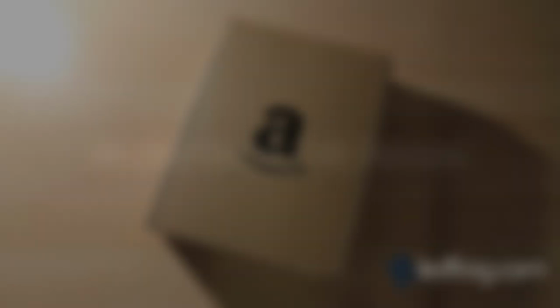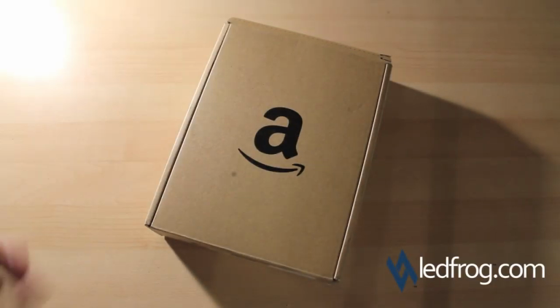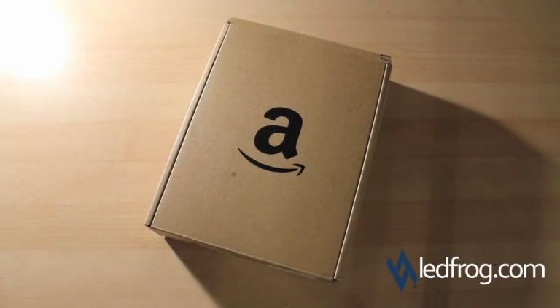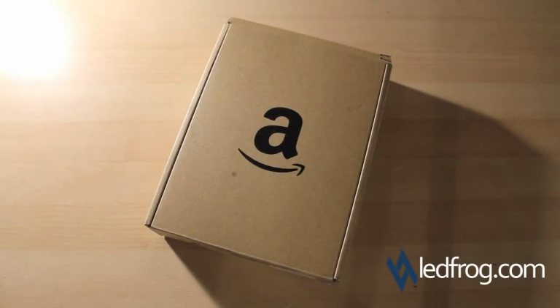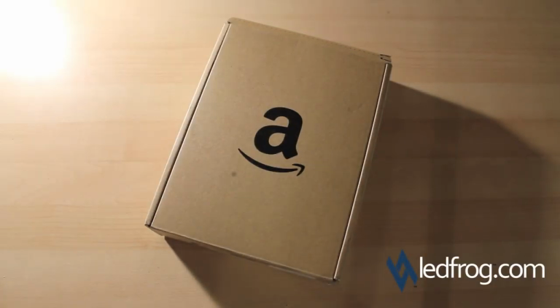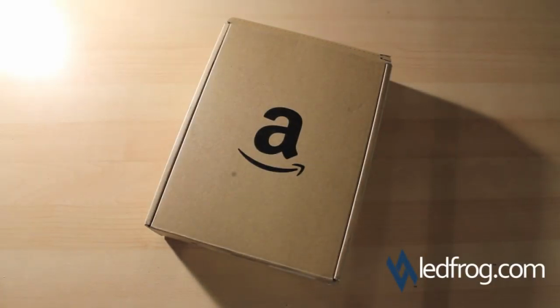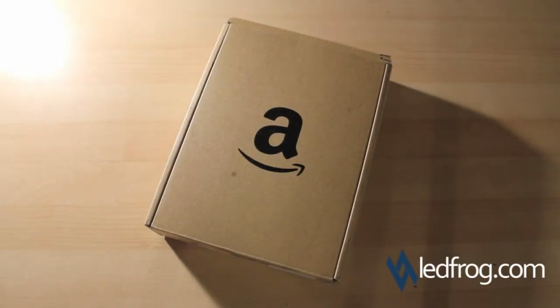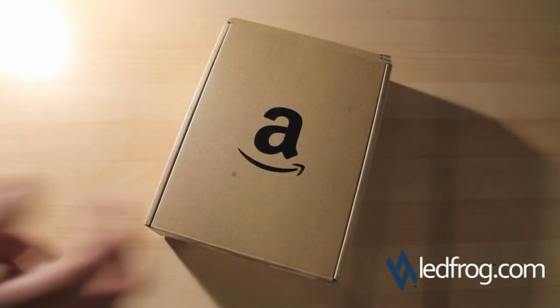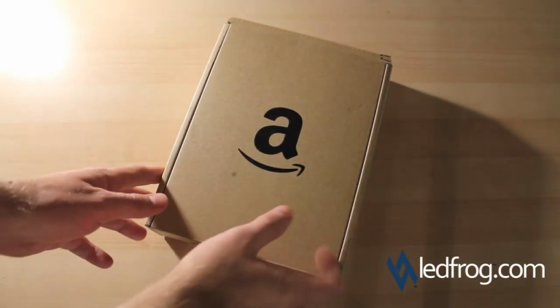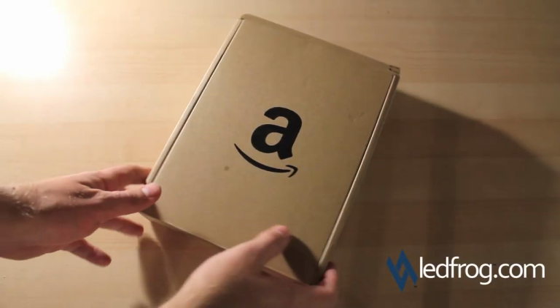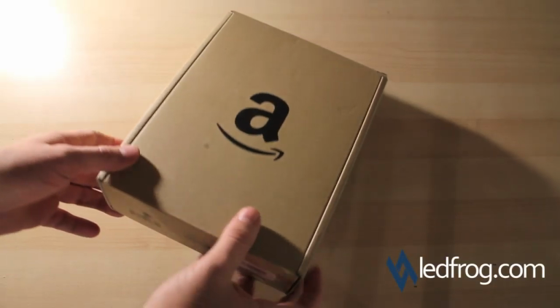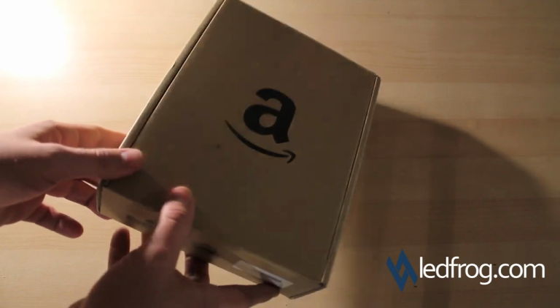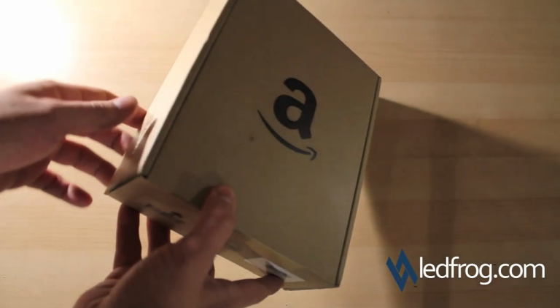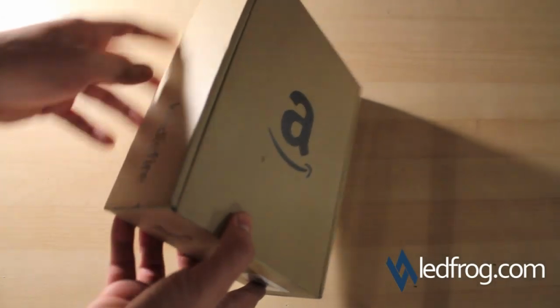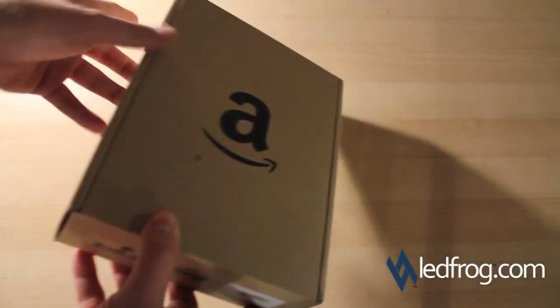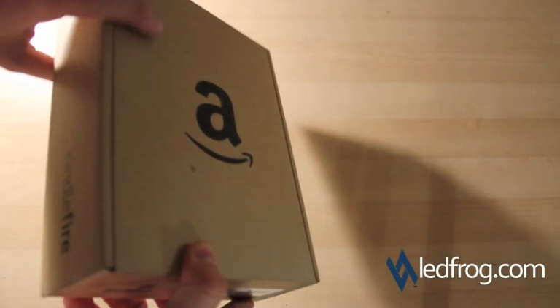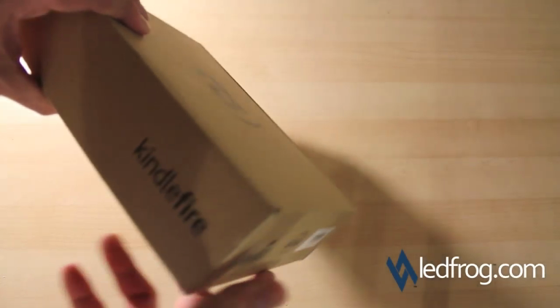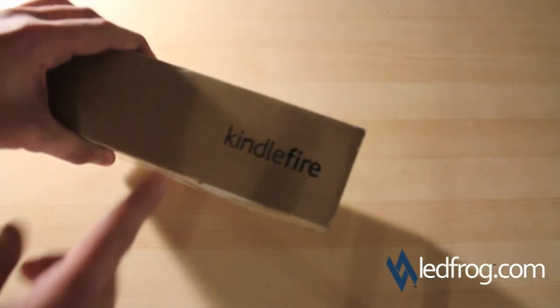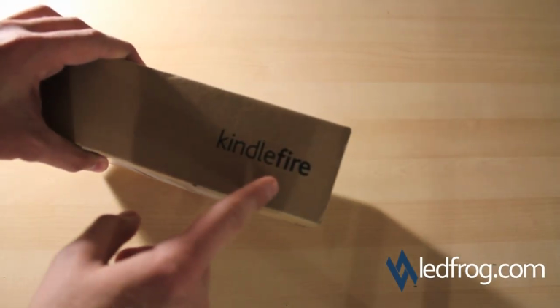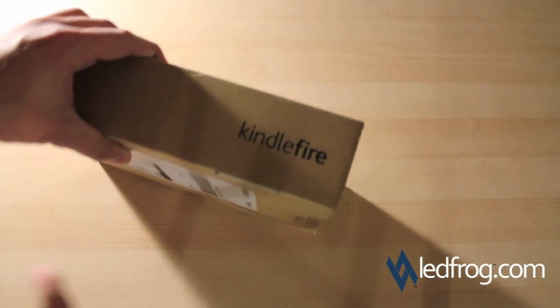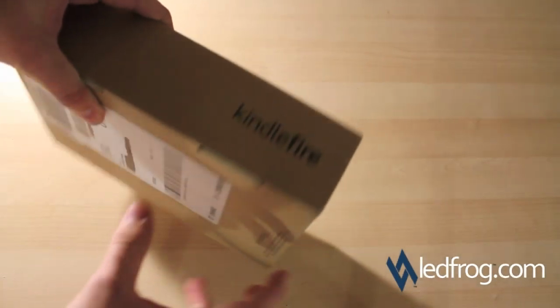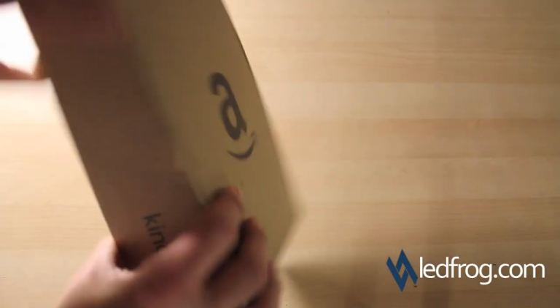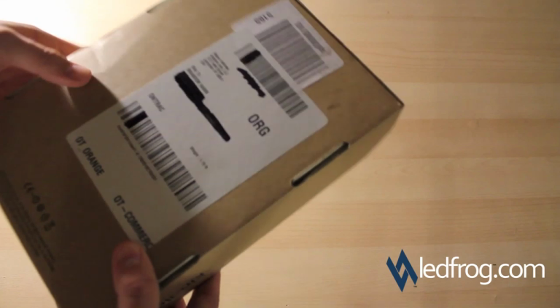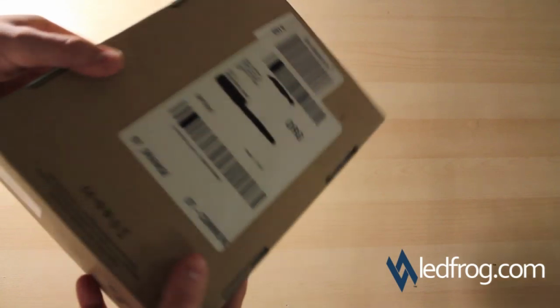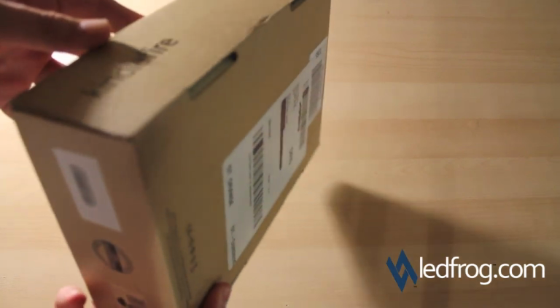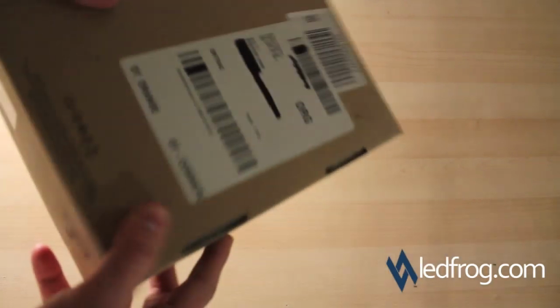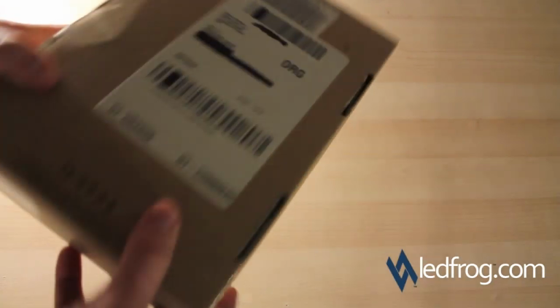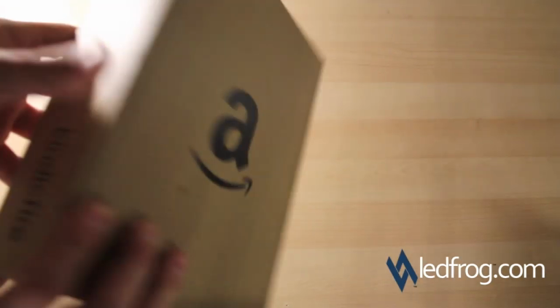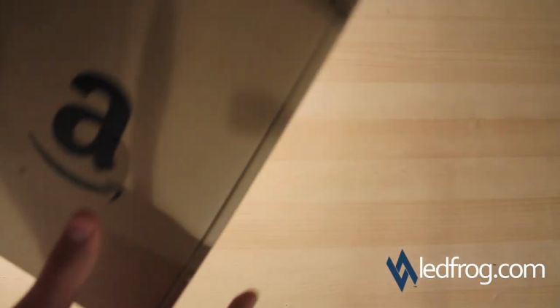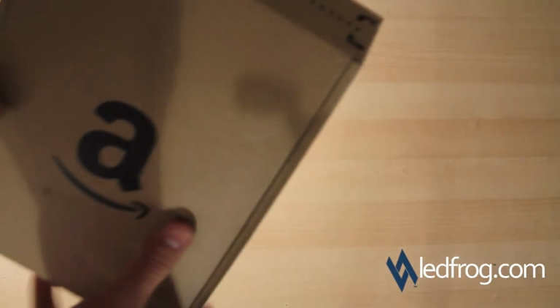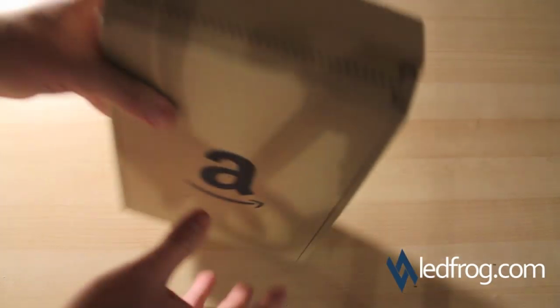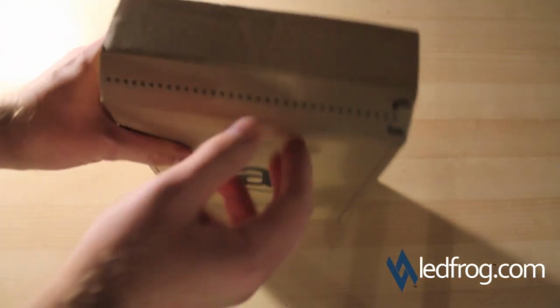I just wanted to show you the box as it came in the mail directly. Quick note: if you were planning on sending this as a gift to somebody, make sure you get a gift wrap because it will clearly state what's in the box. That's pretty much how it came, so we'll go ahead and open this.